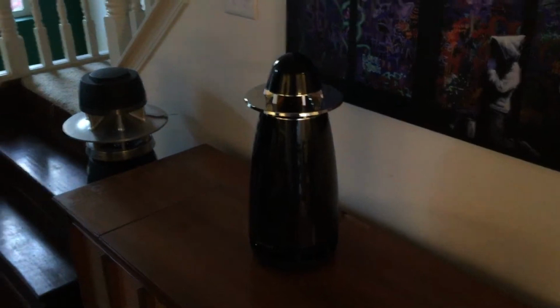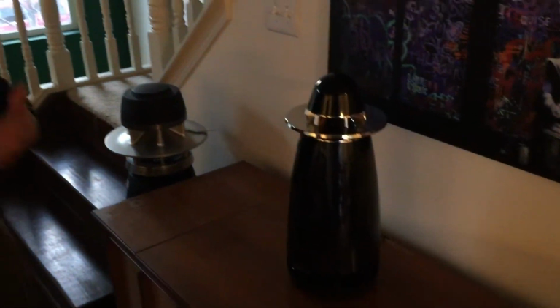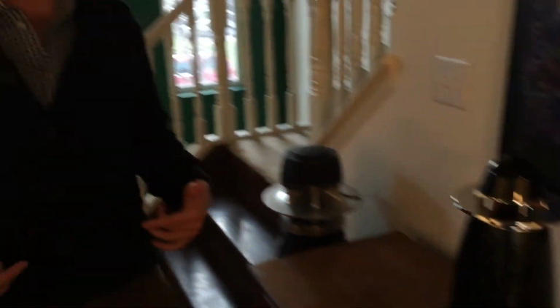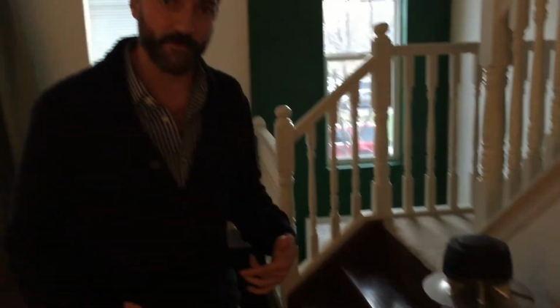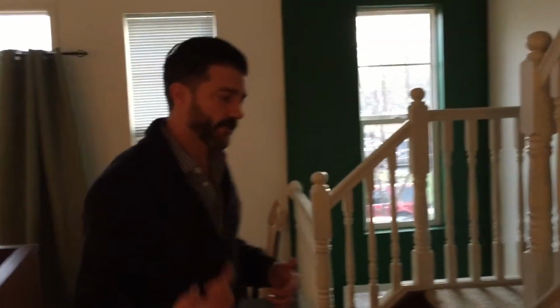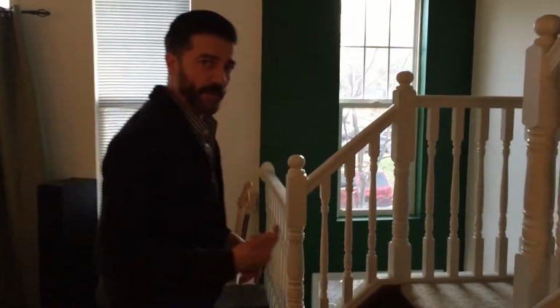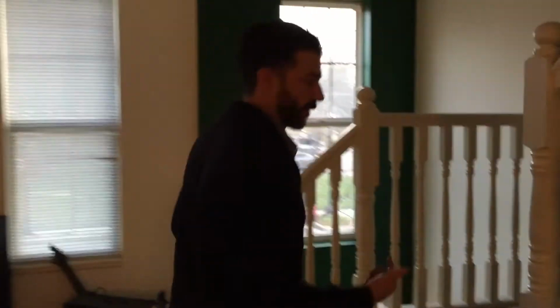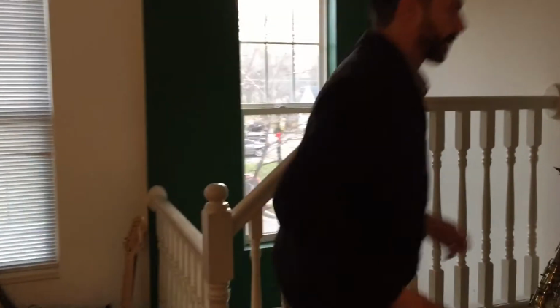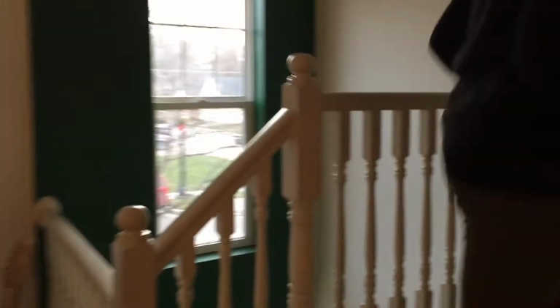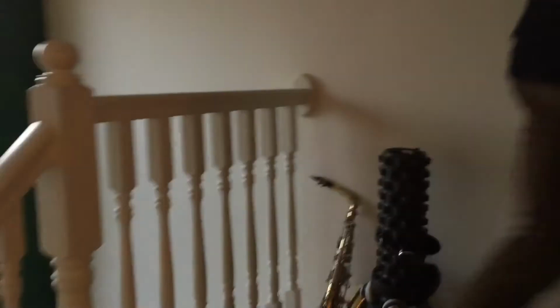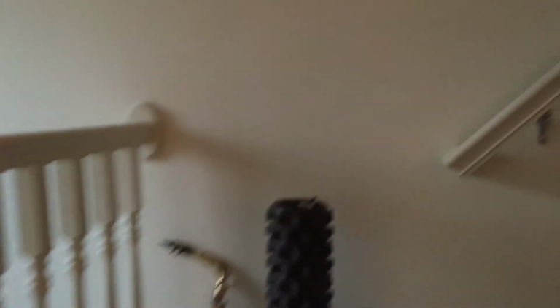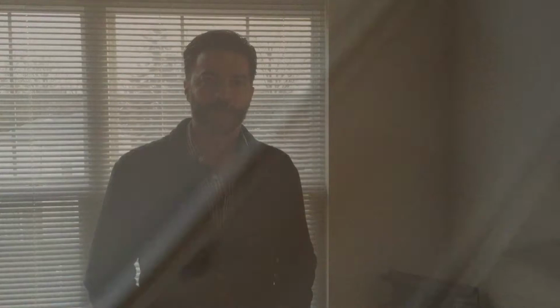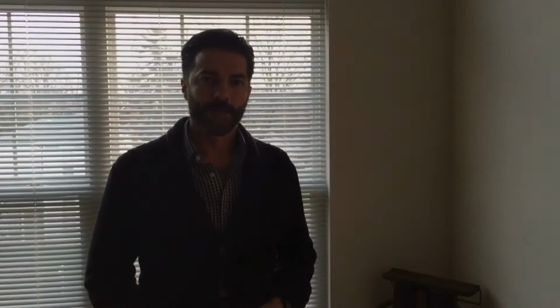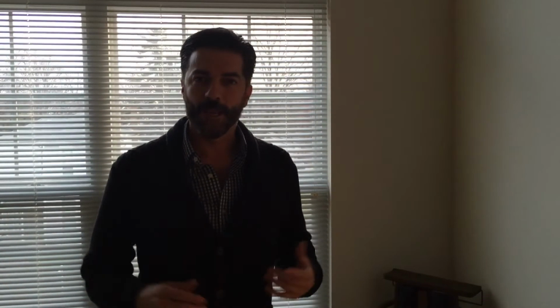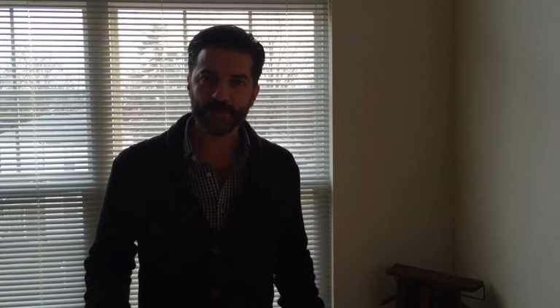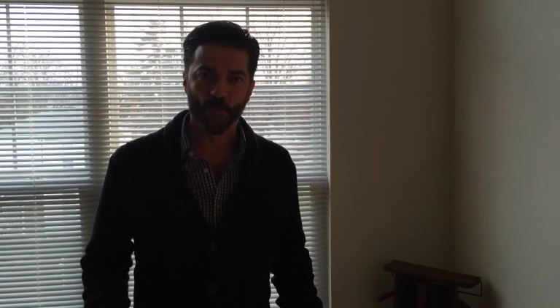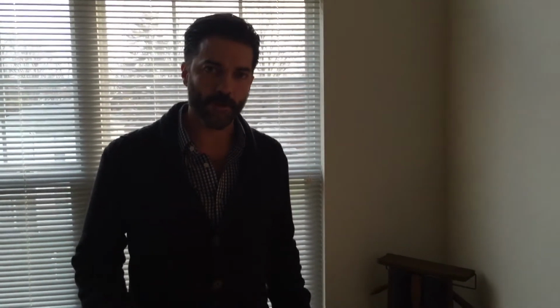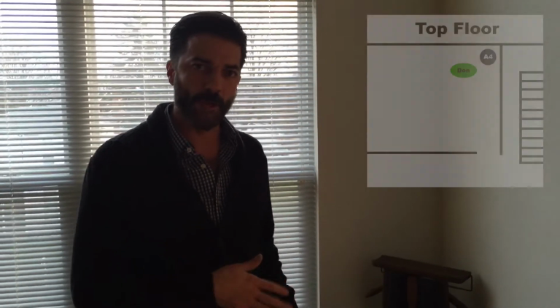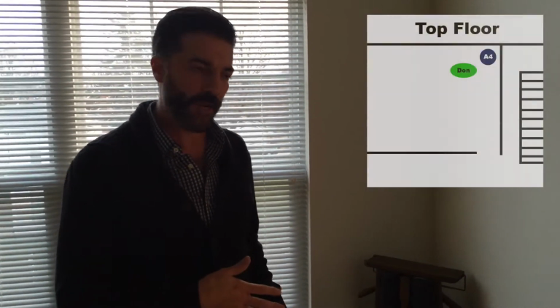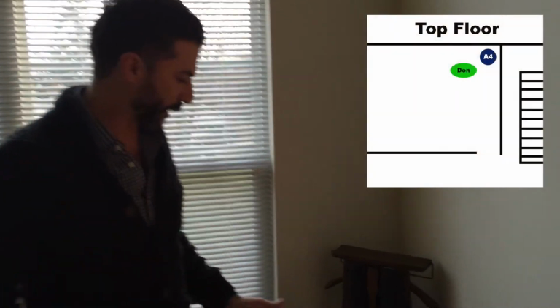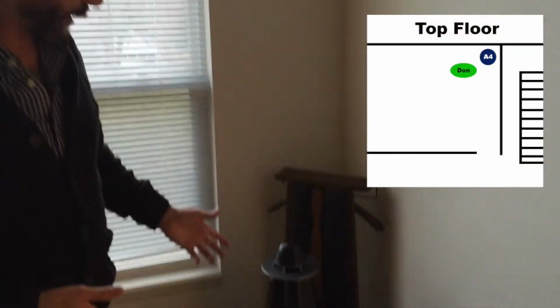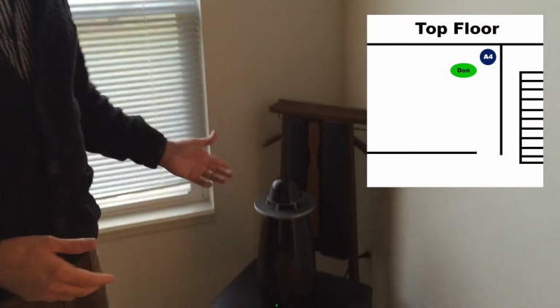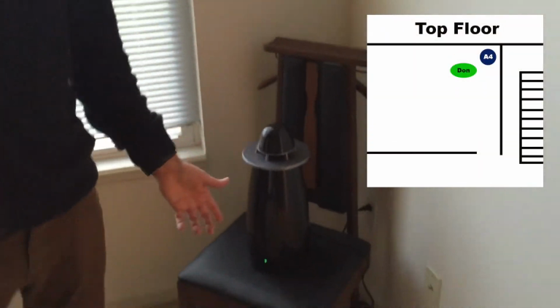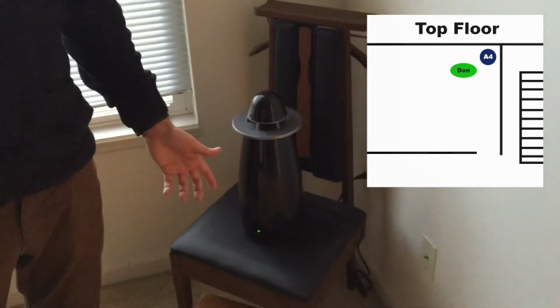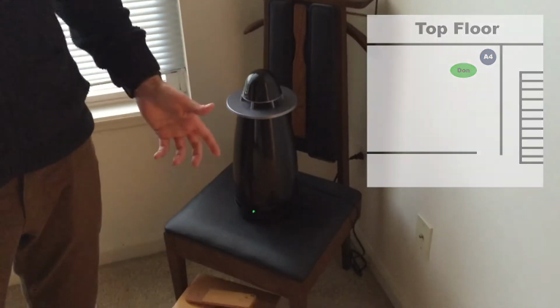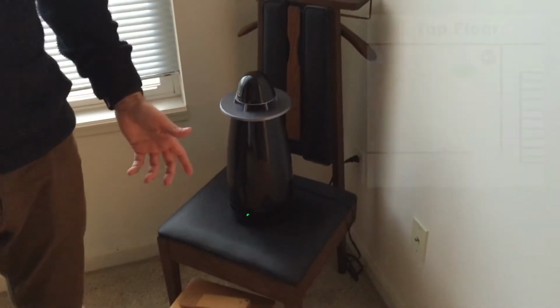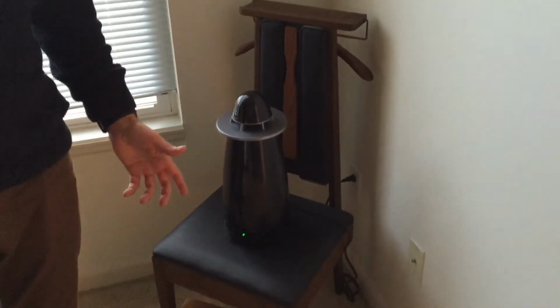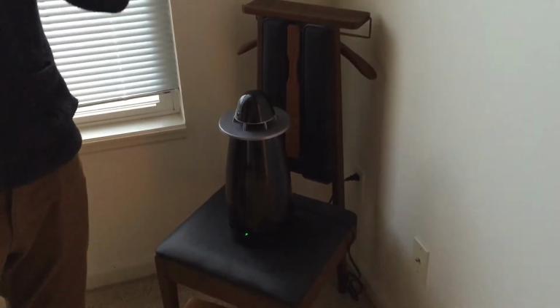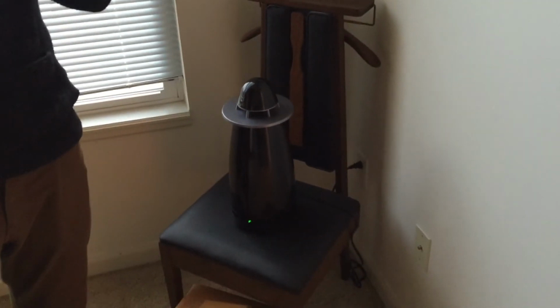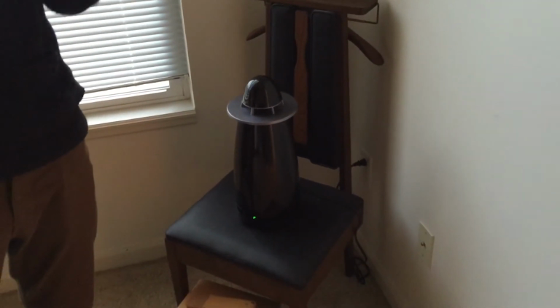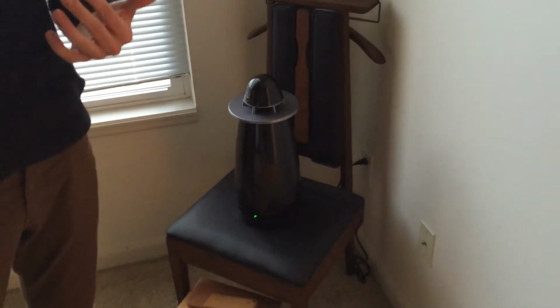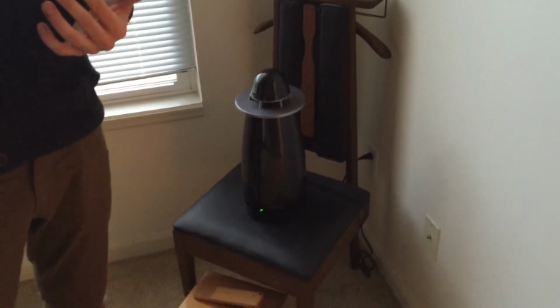Now we're going to go all the way up to the third level and check out the master bedroom. This is the fourth unit all the way up in the master suite. I usually put this one on the floor — I really love the extra bass response when you put it in the corner of a room.